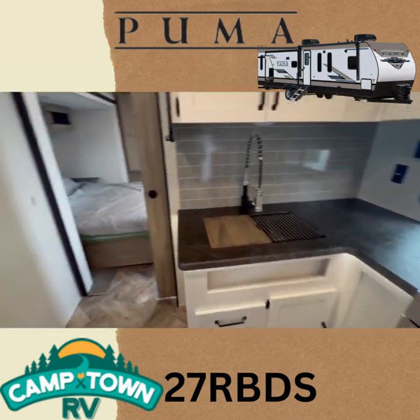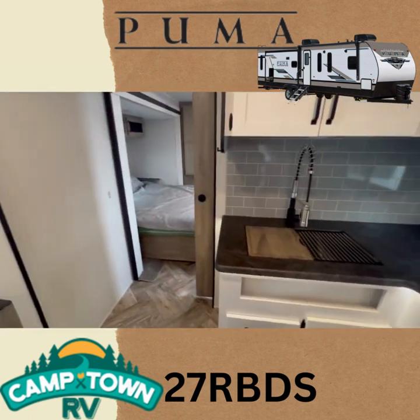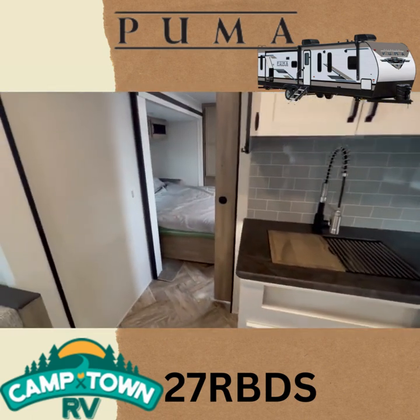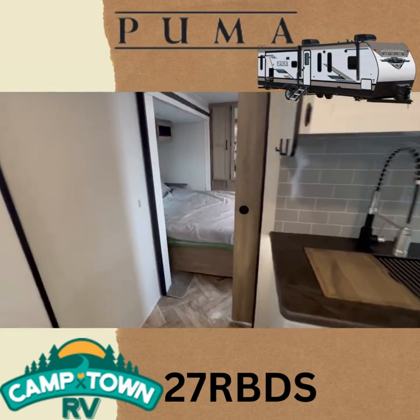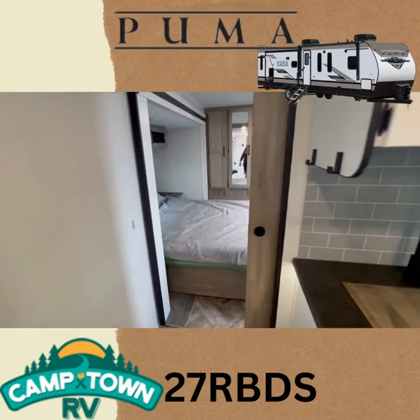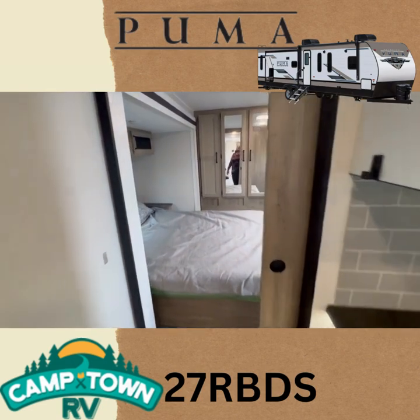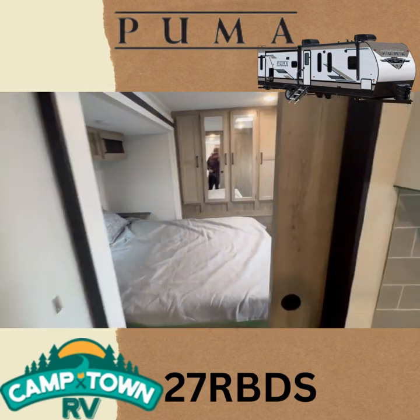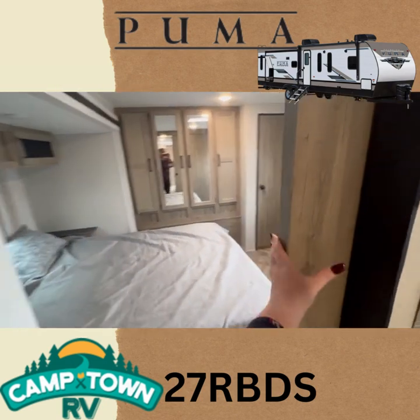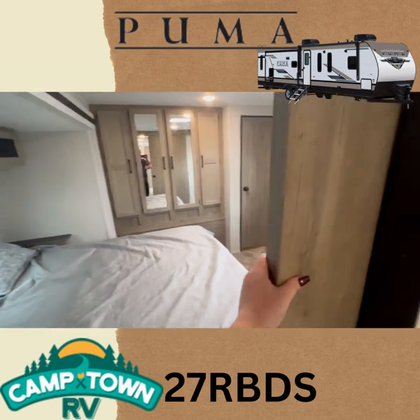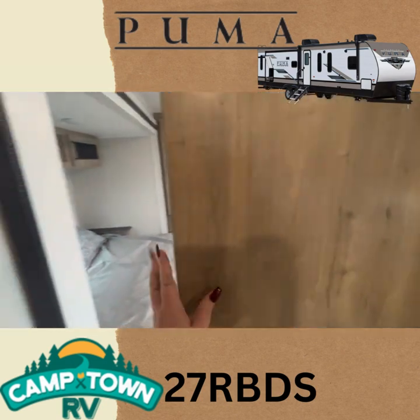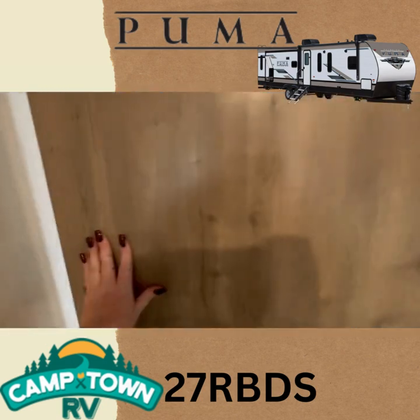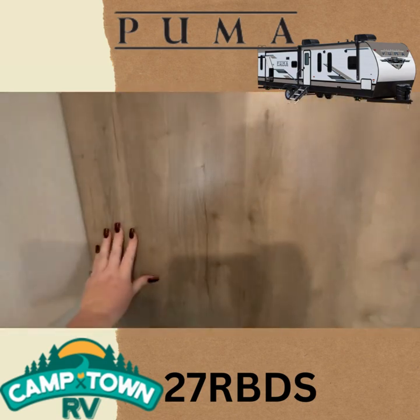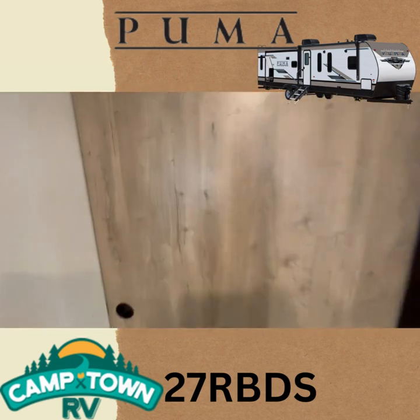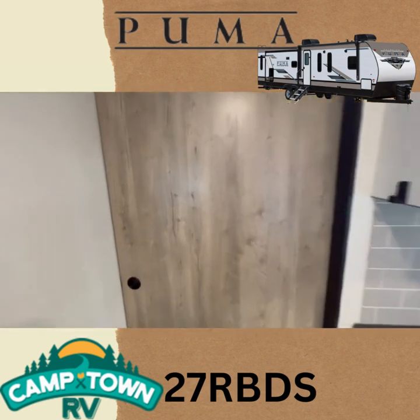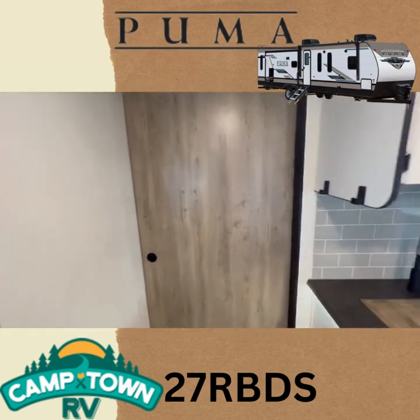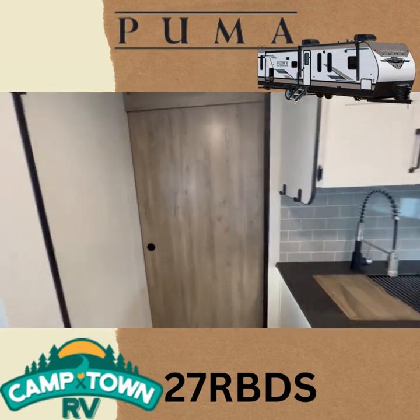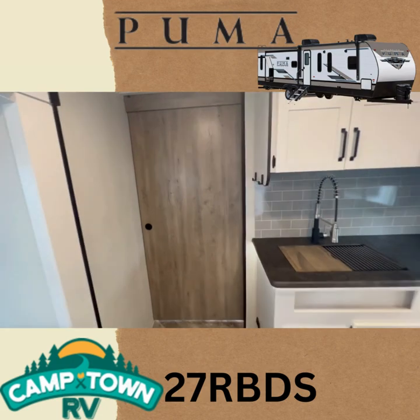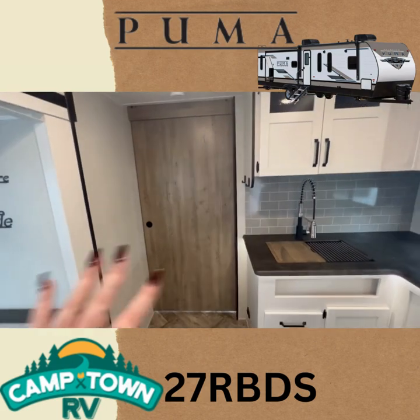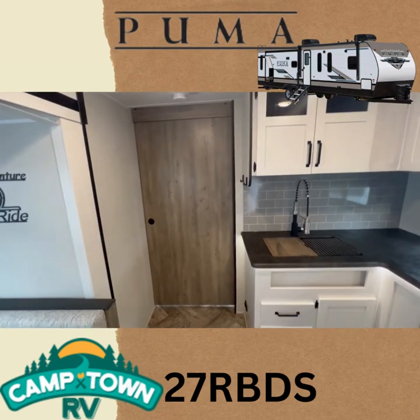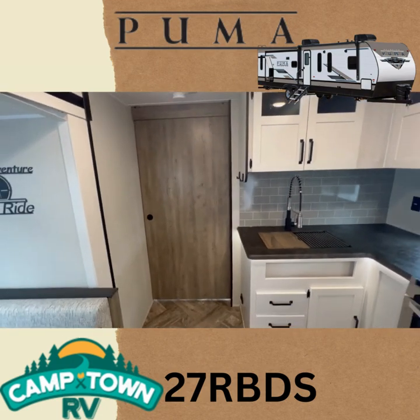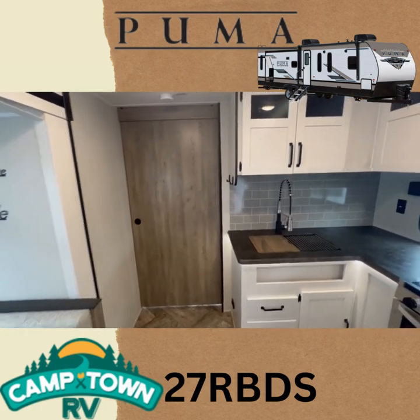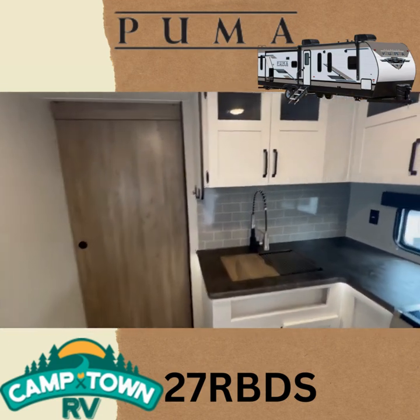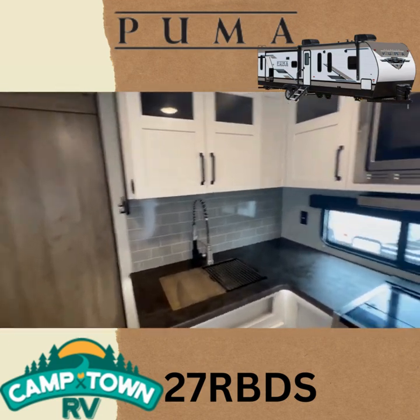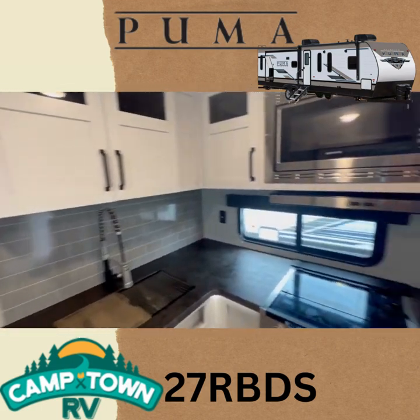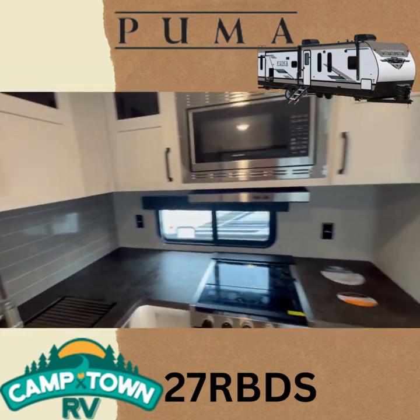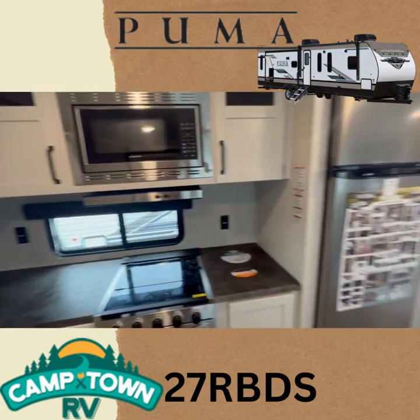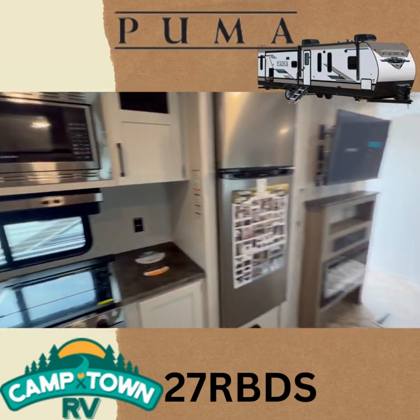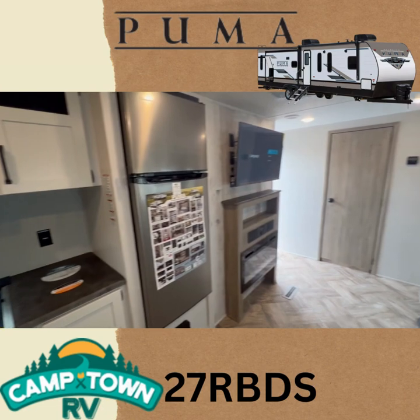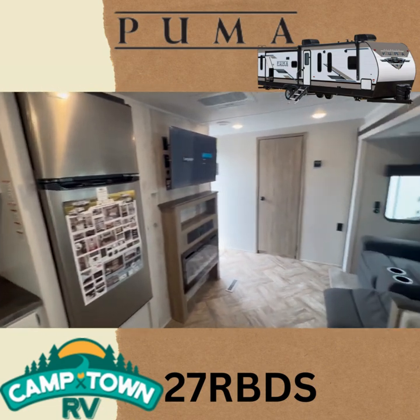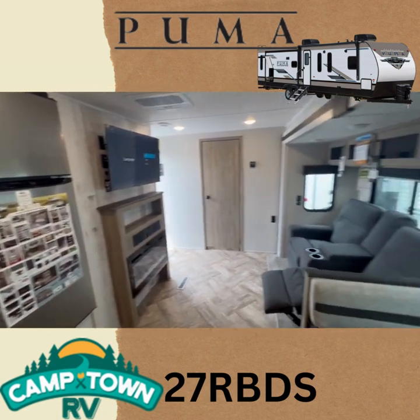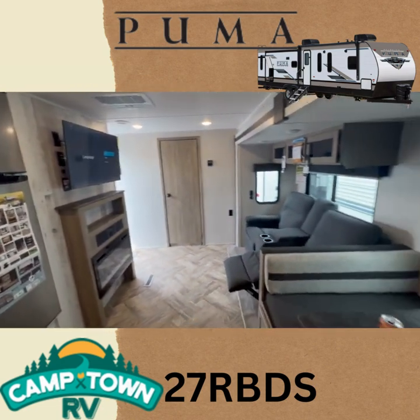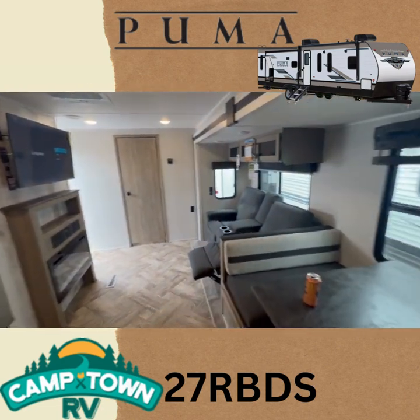Coming through here, you do have a door, so your bedroom is completely closed off when you want it to be, and you're just left with this beautiful living space.